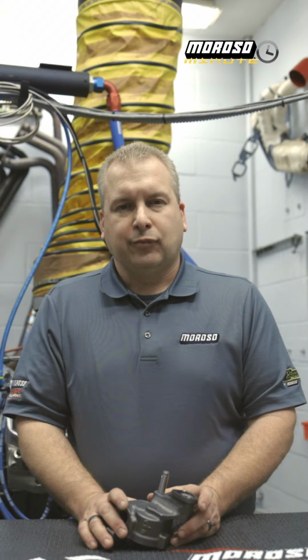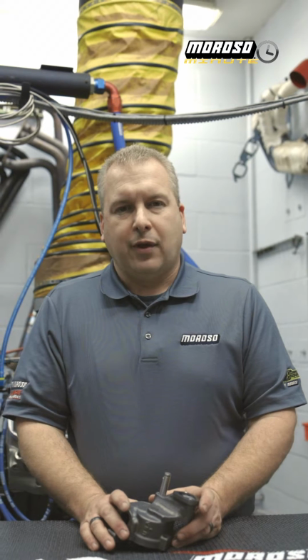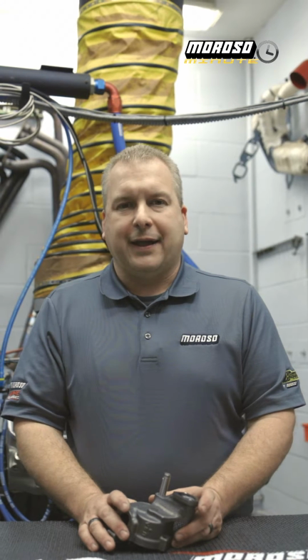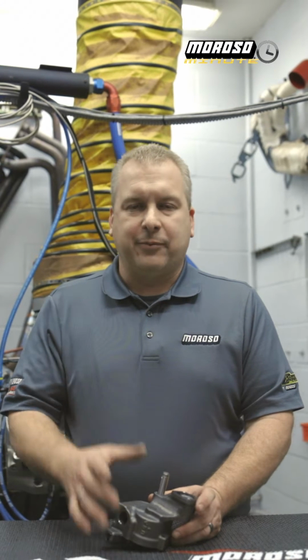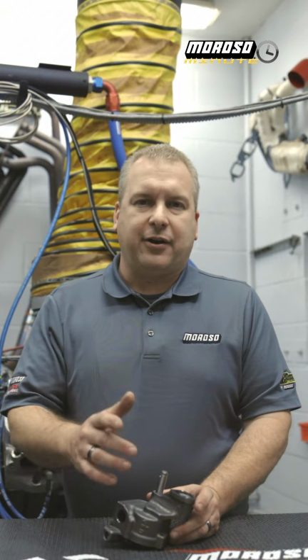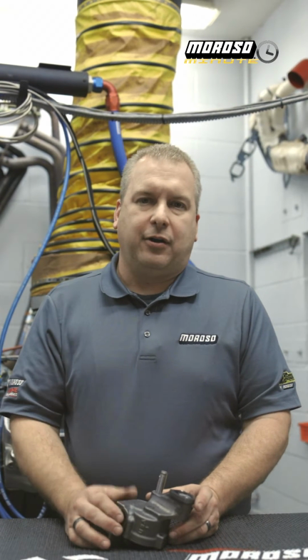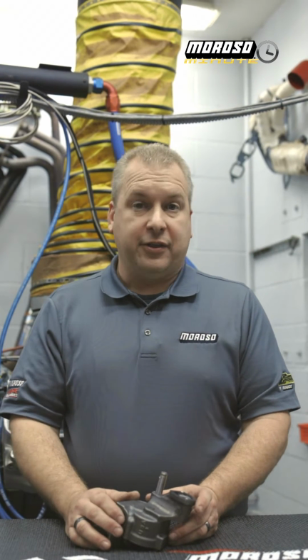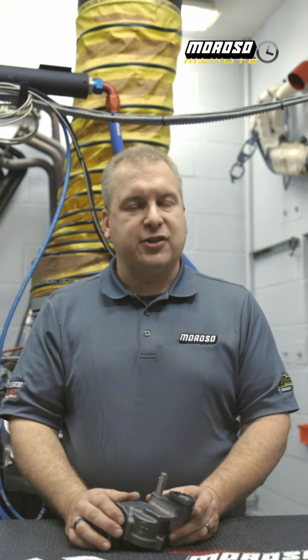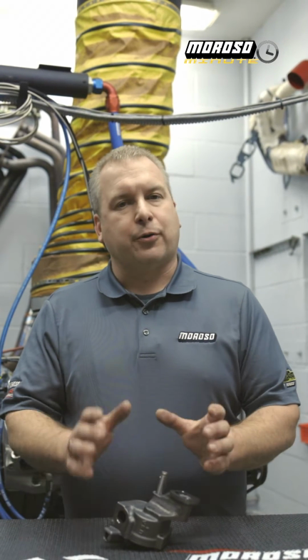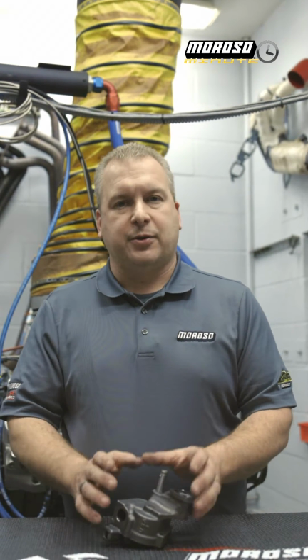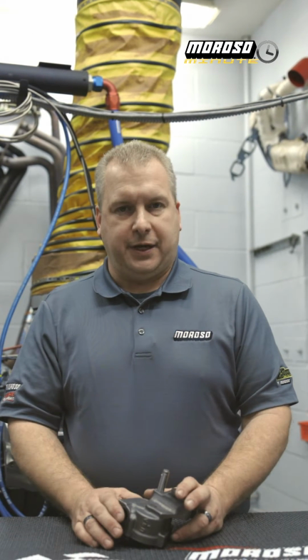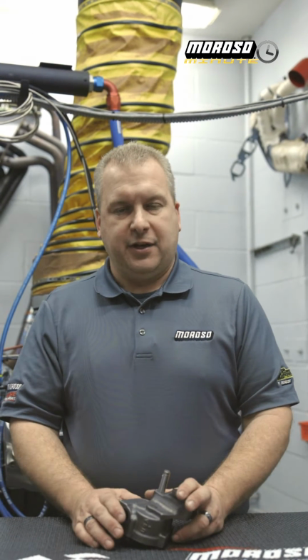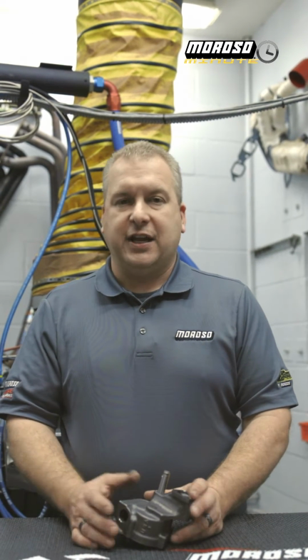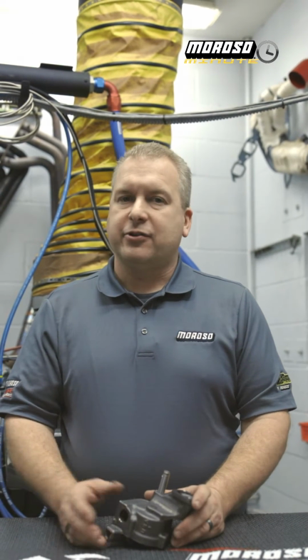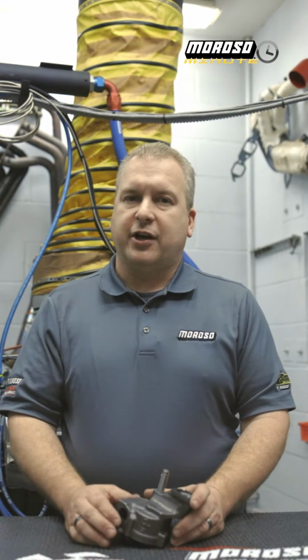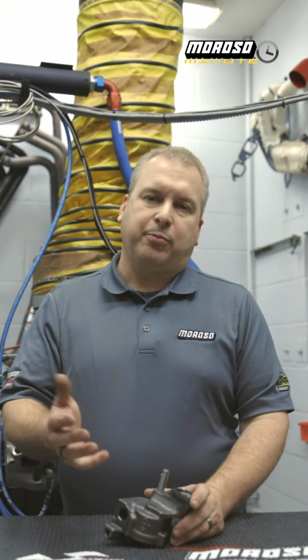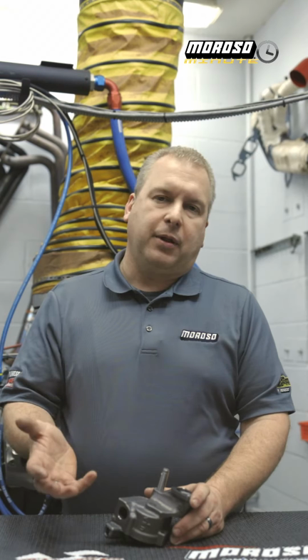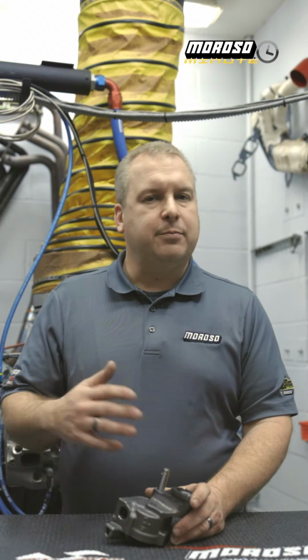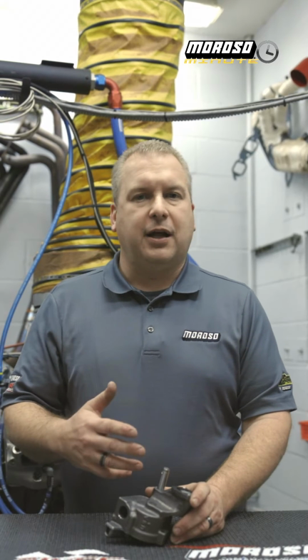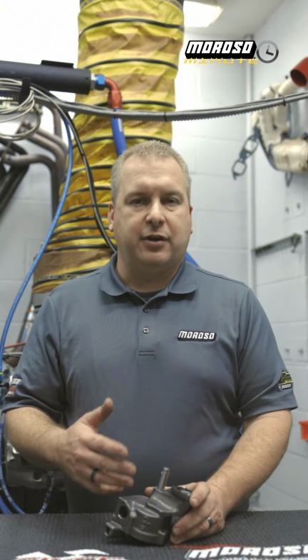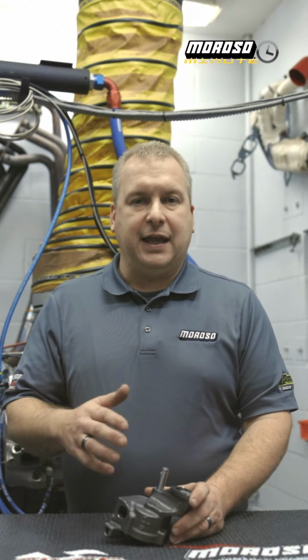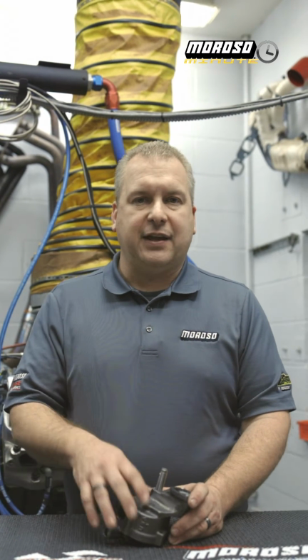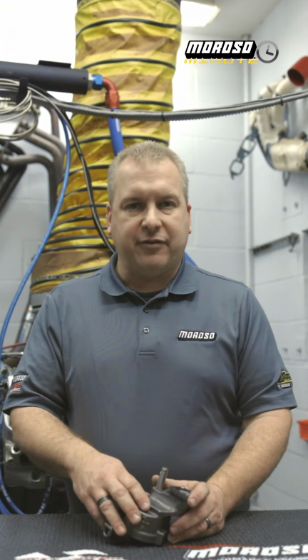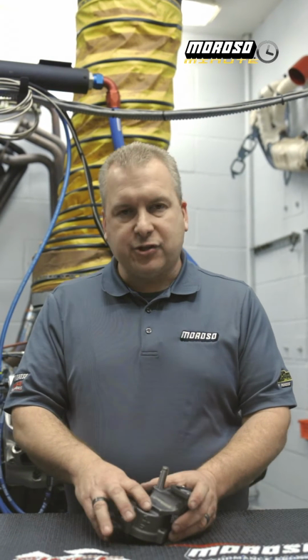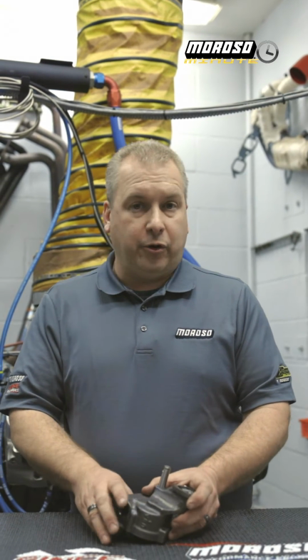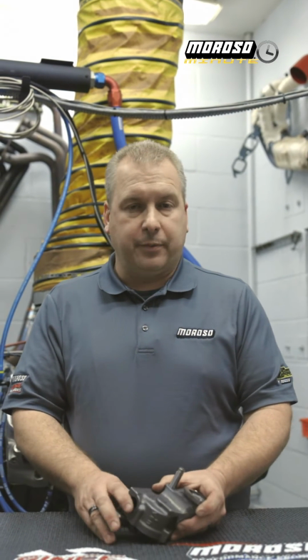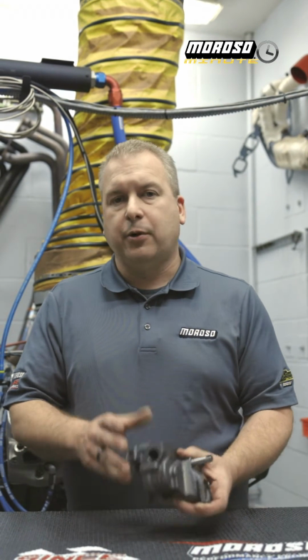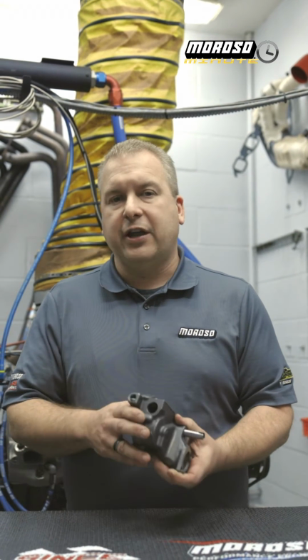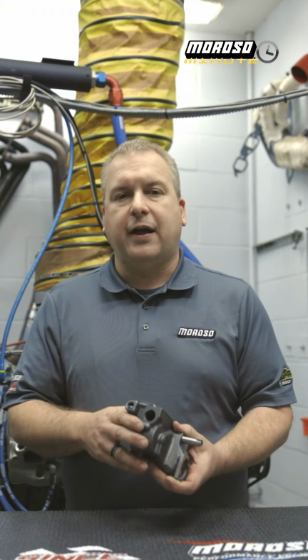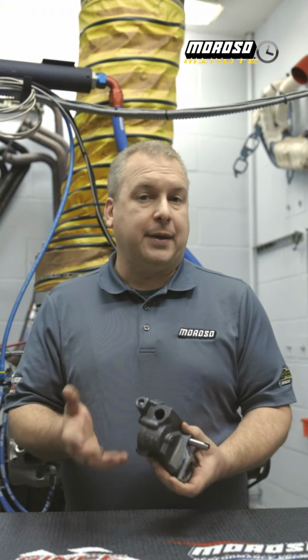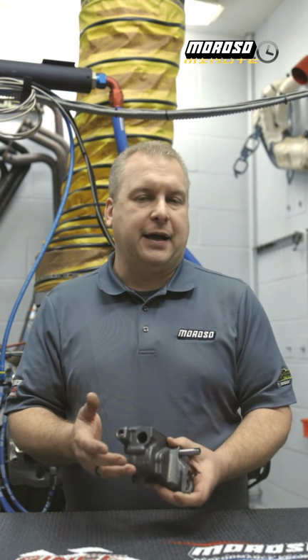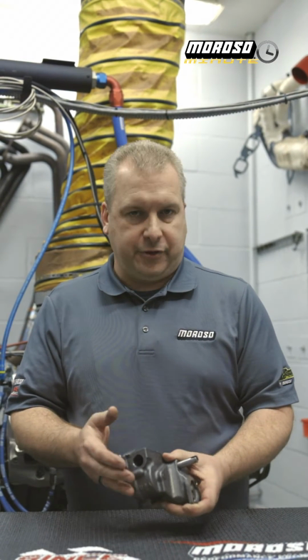Hi, I'm Scott Hall, and this is the Moroso Minute. Today we're going to discuss small block and big block Chevy anti-cavitation oil pumps, both standard volume and high volume.